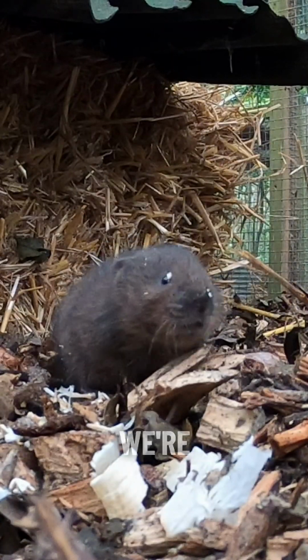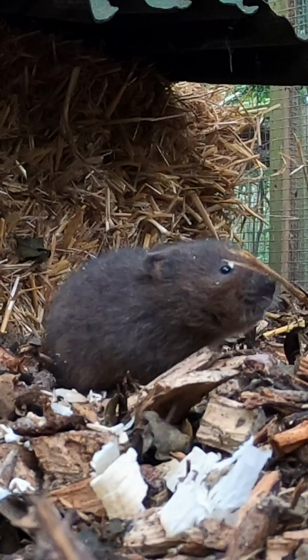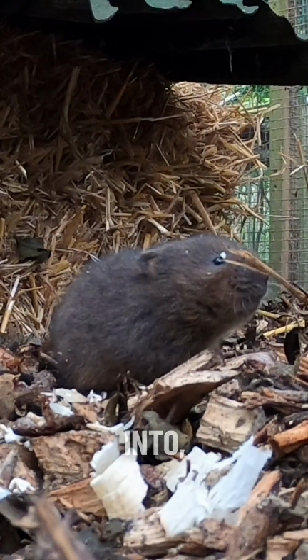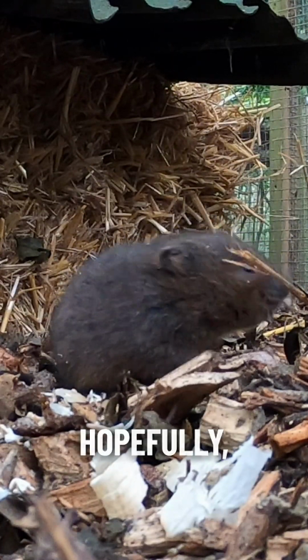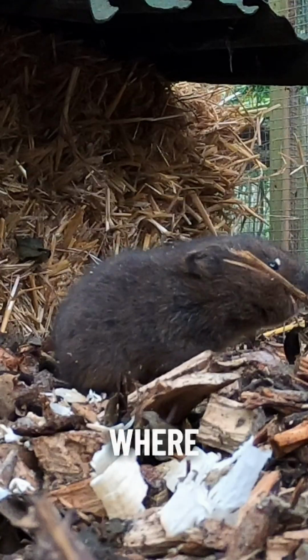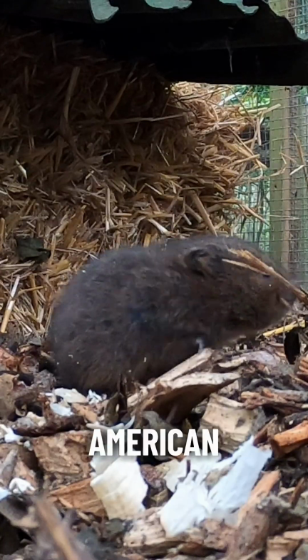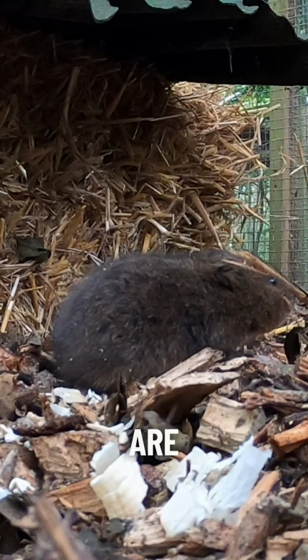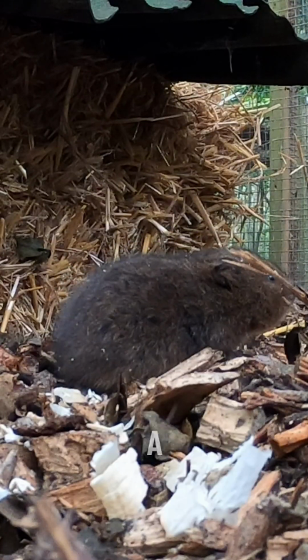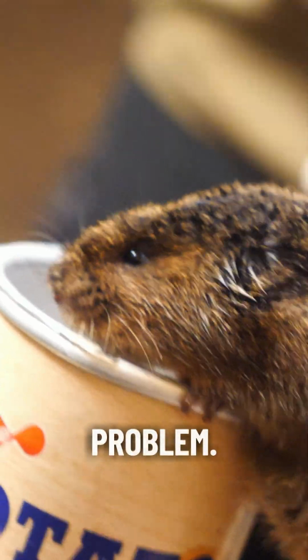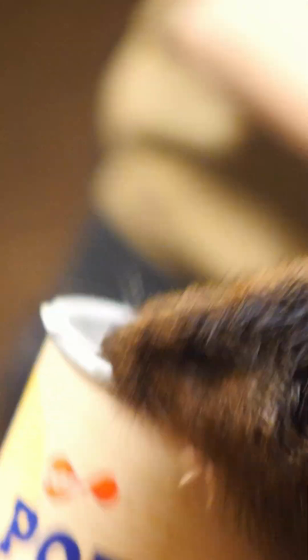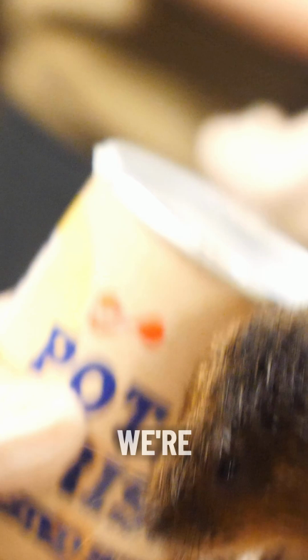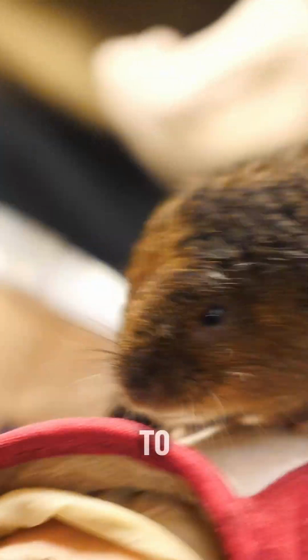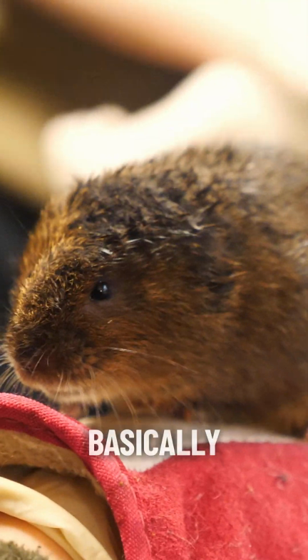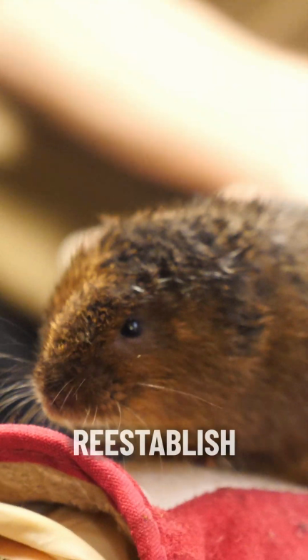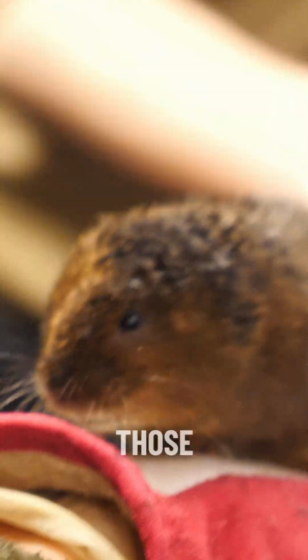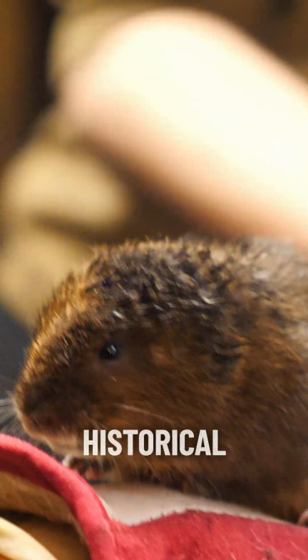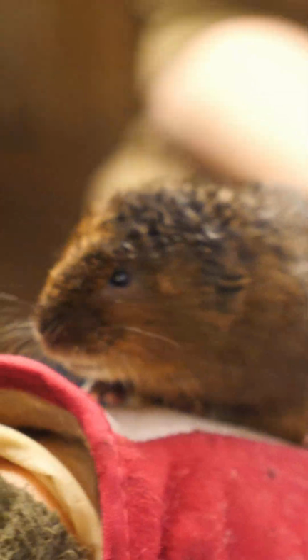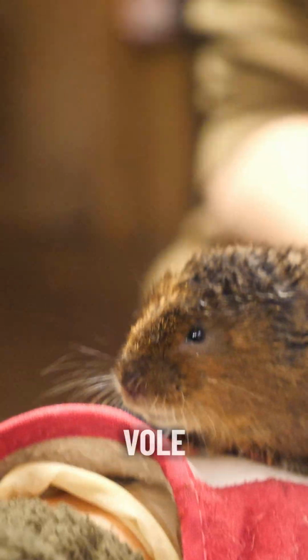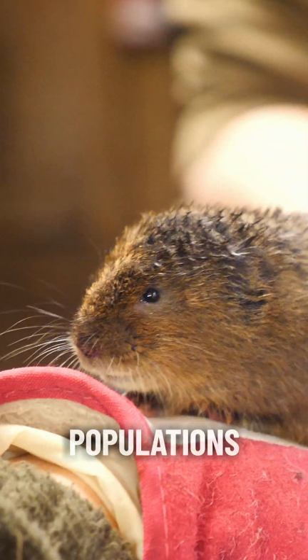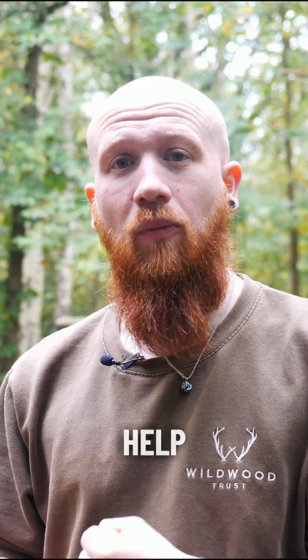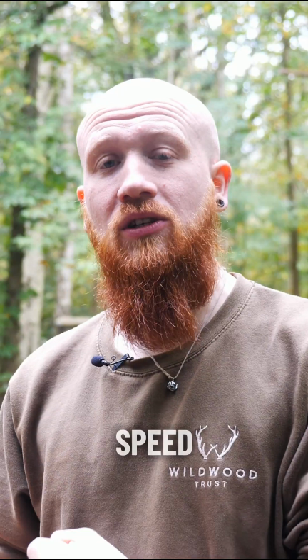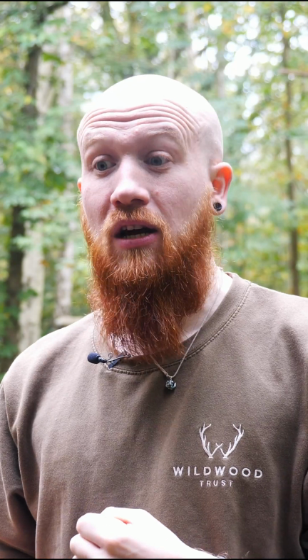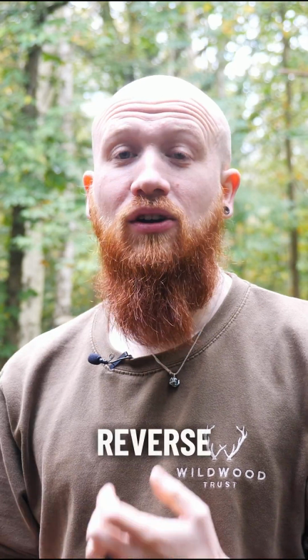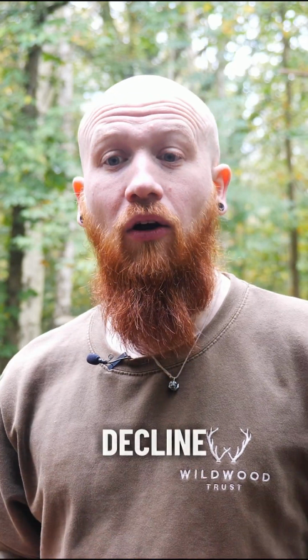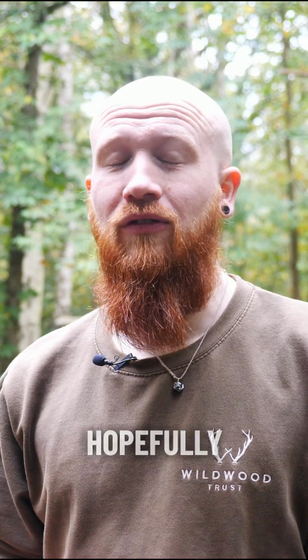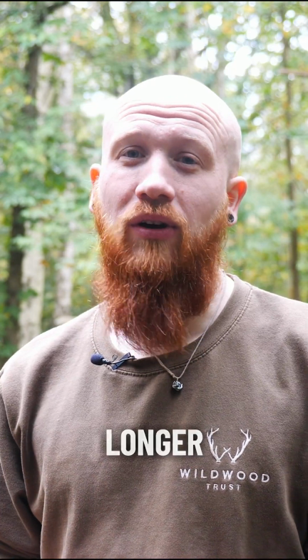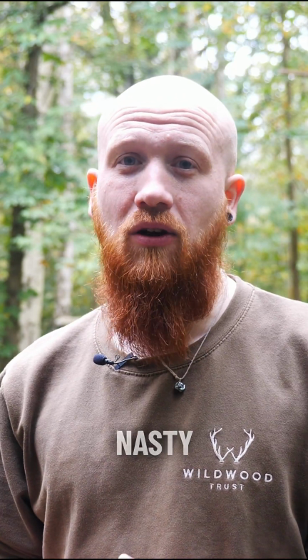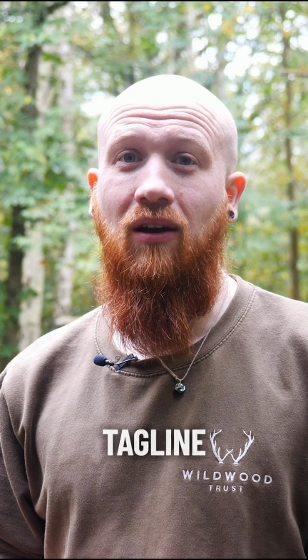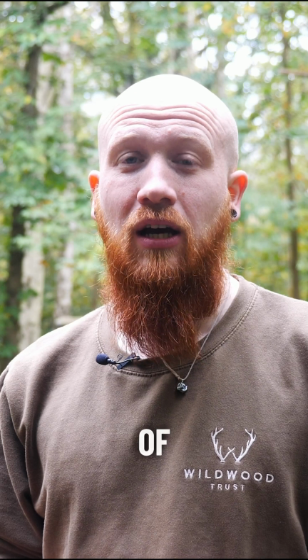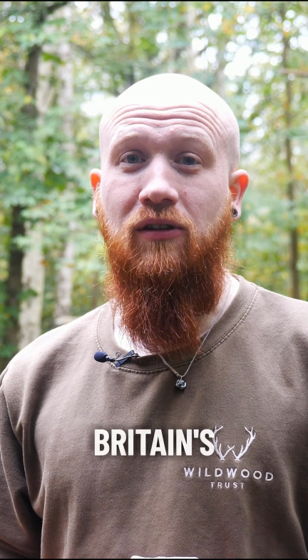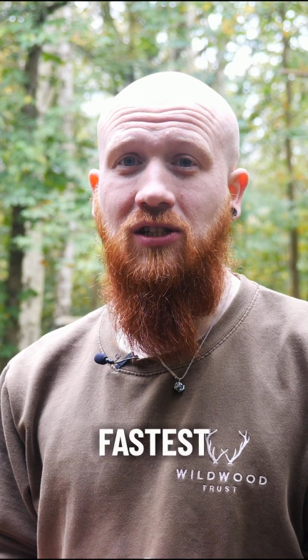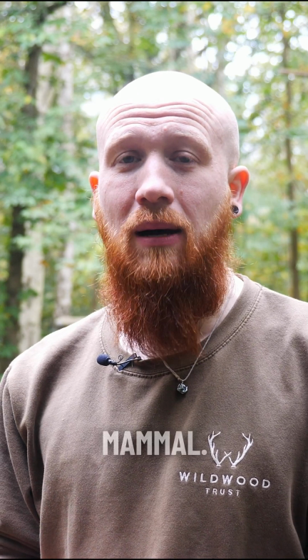We're now releasing them into areas where those American minks are no longer a problem. We're able to basically re-establish those historical water vole populations to help that species reverse their decline and hopefully no longer get that nasty tagline of Britain's fastest declining mammal.